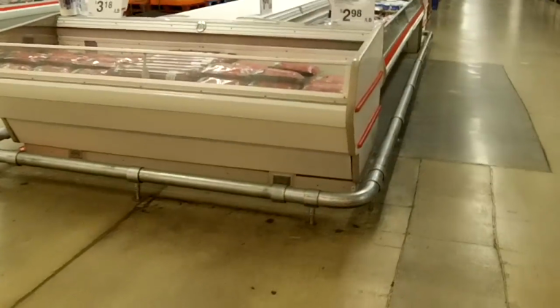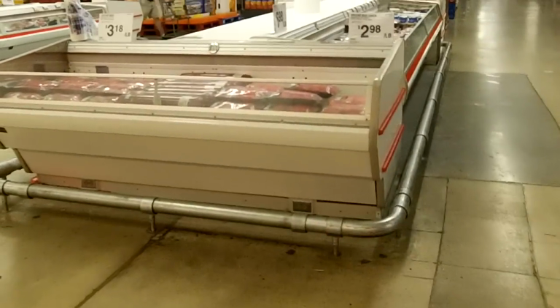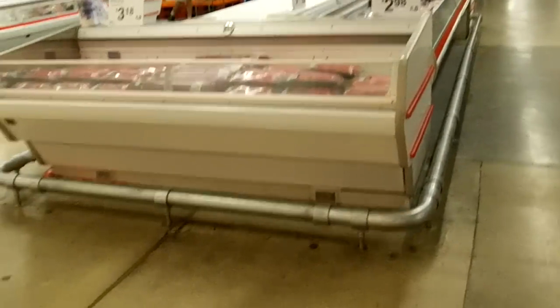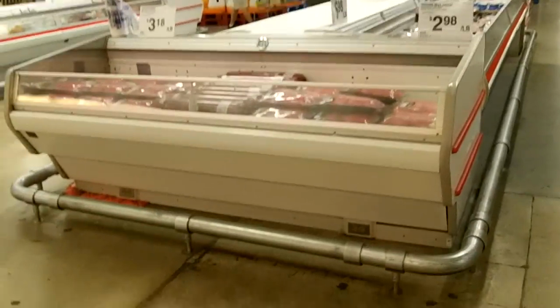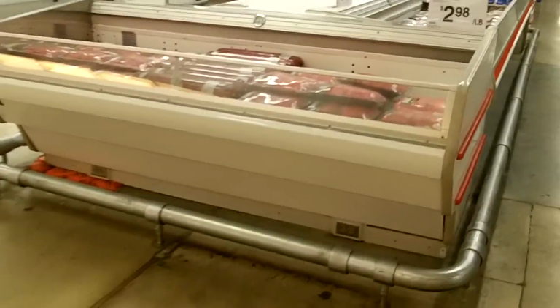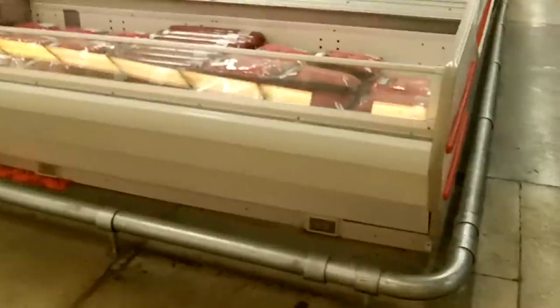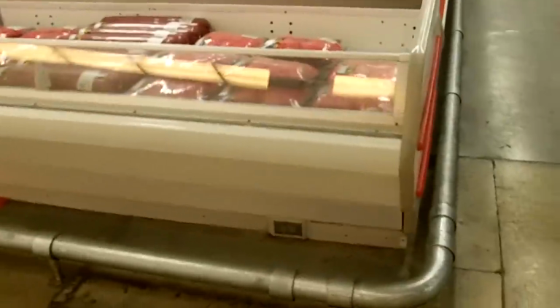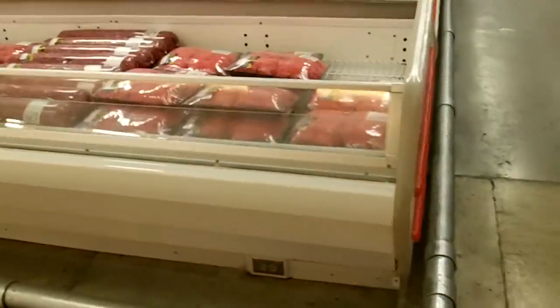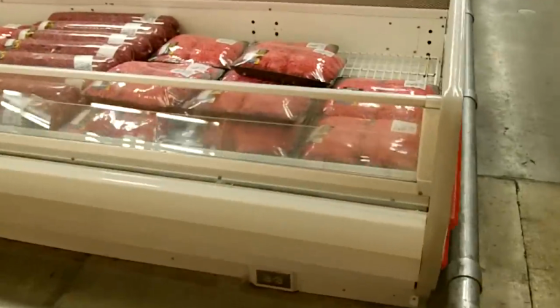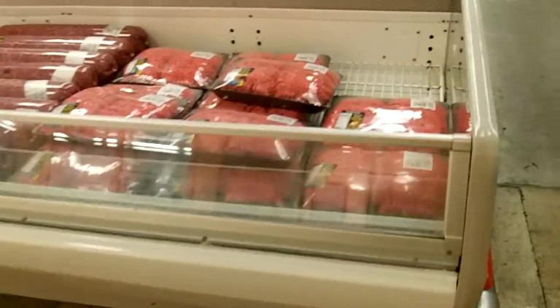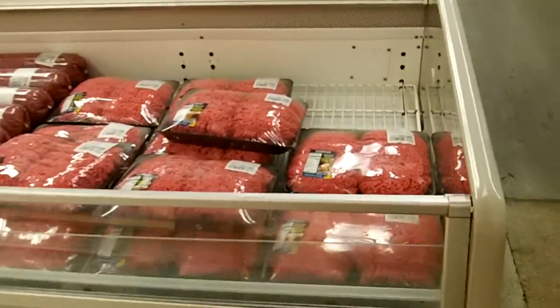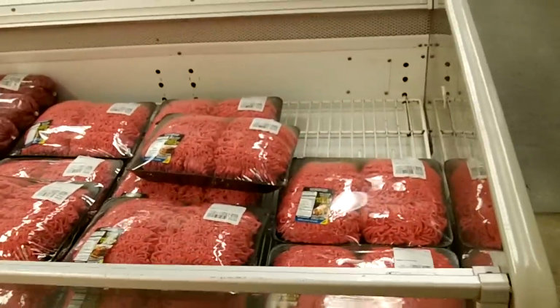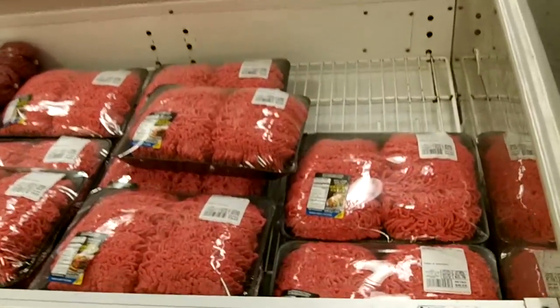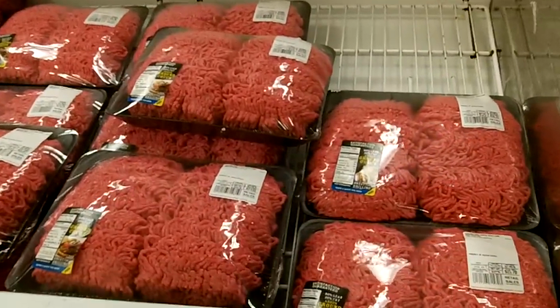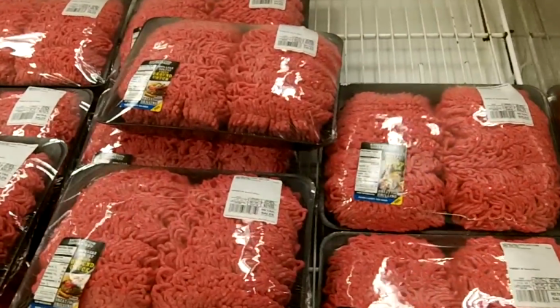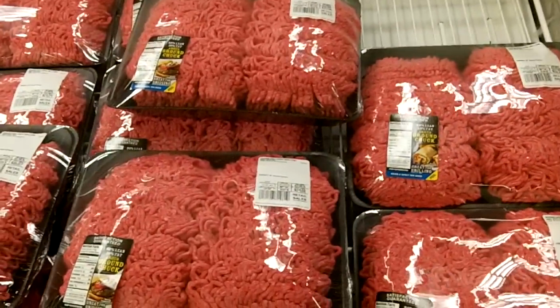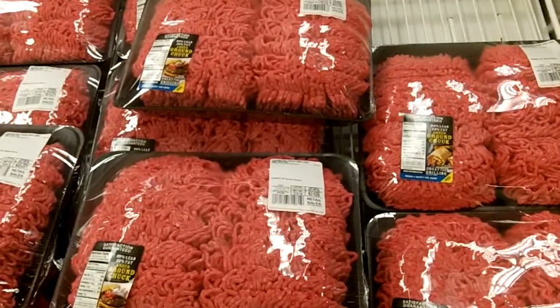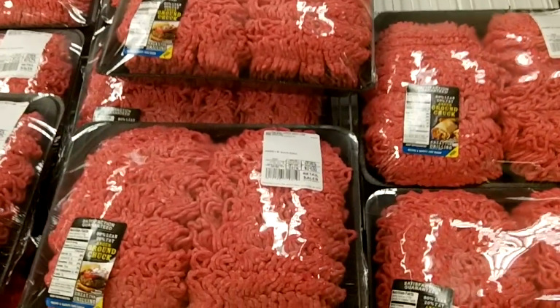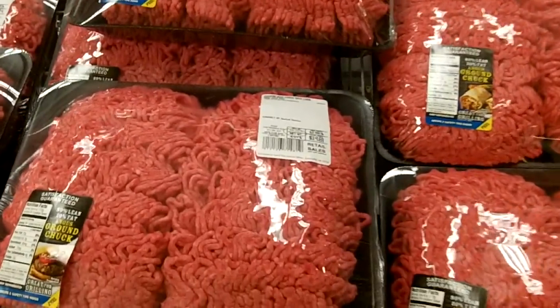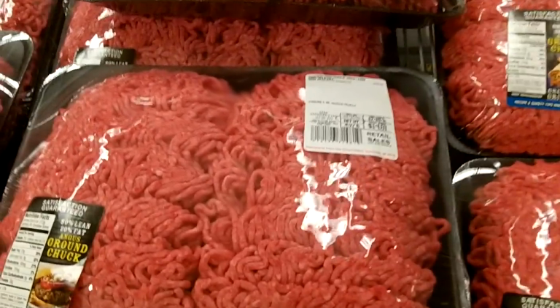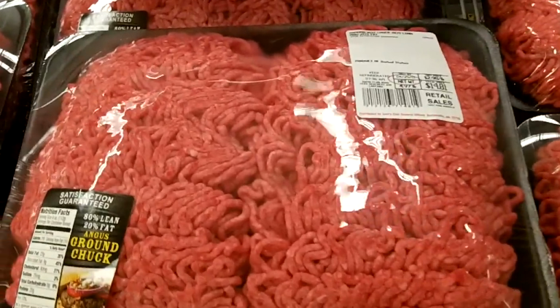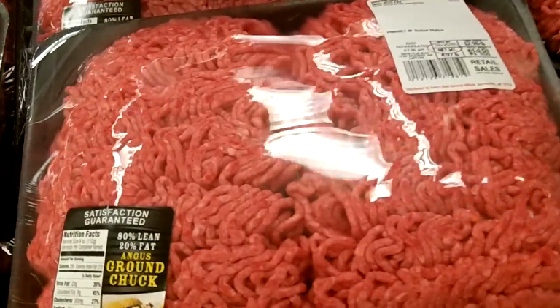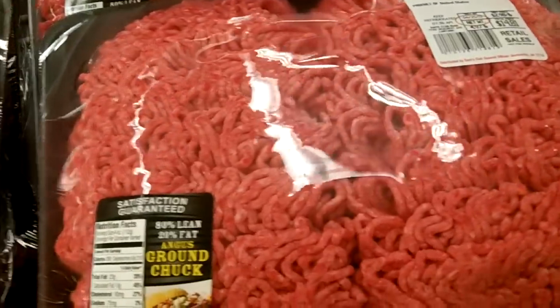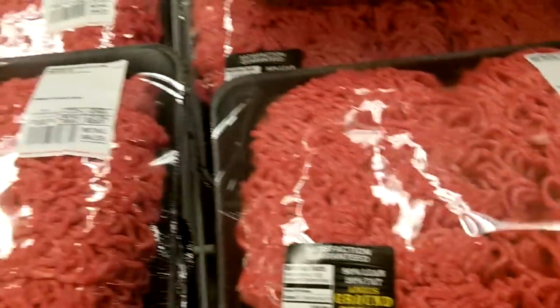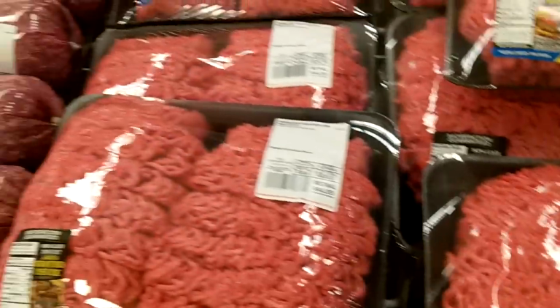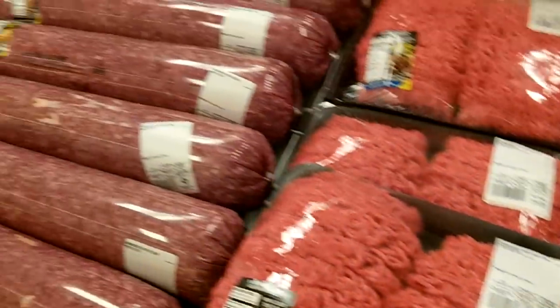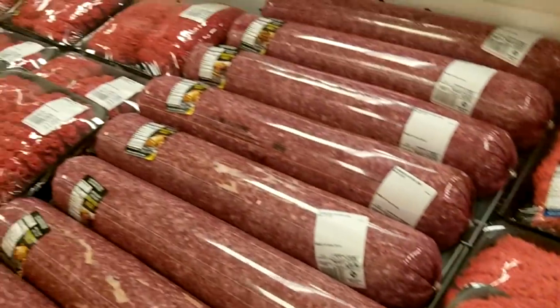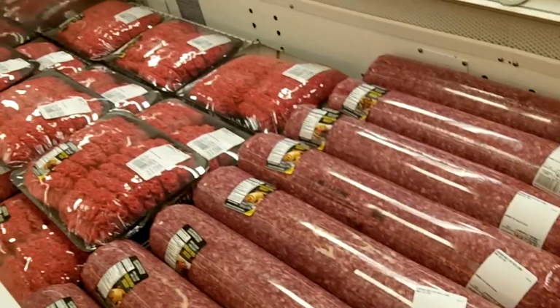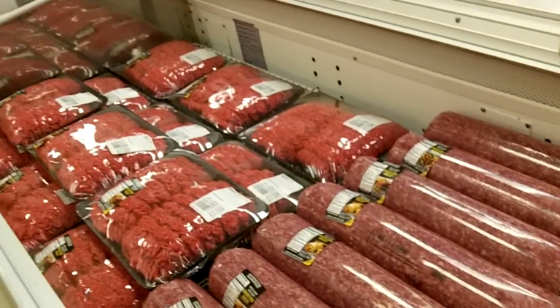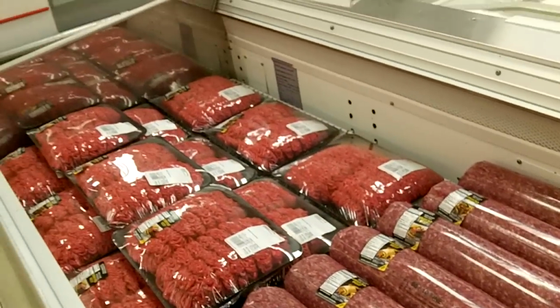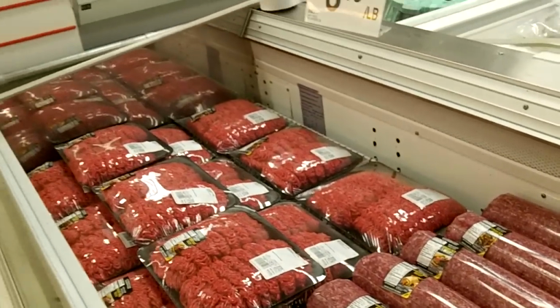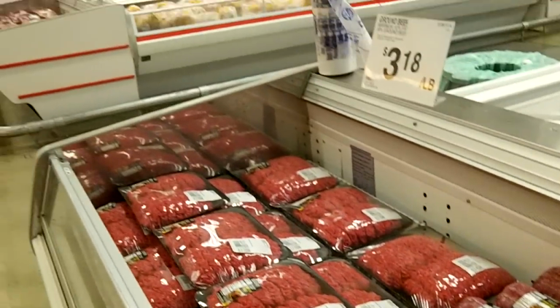Oh there's more beef over here. More hamburger beef. I'll give you the idea.